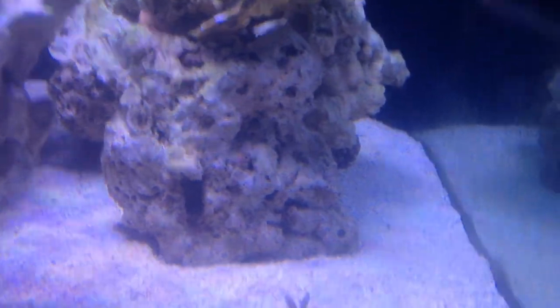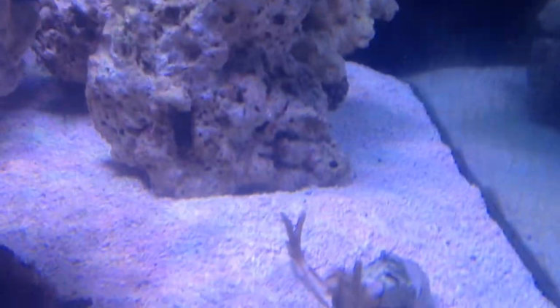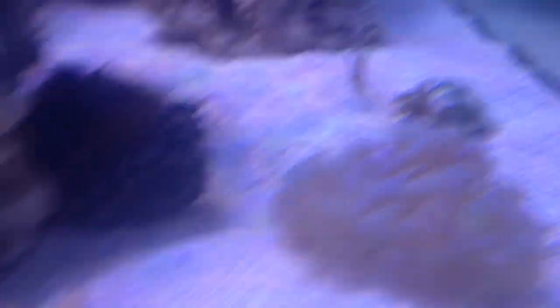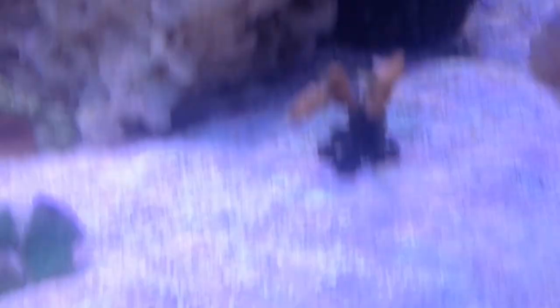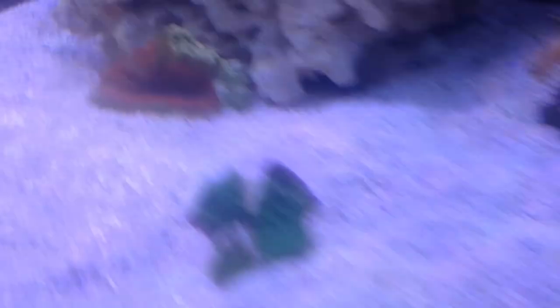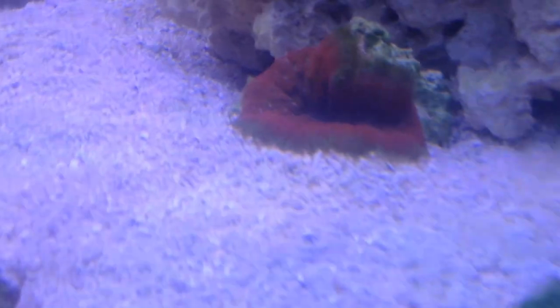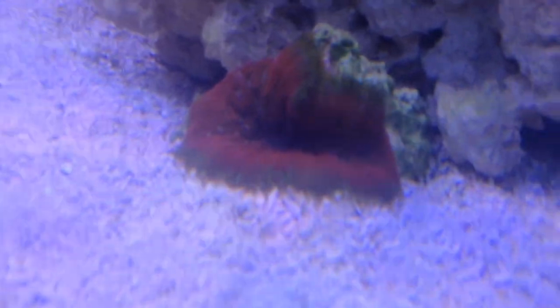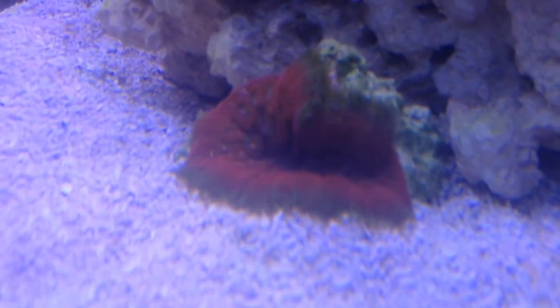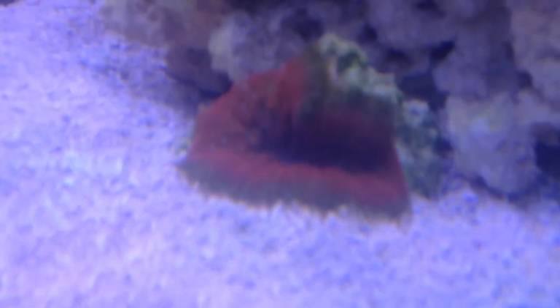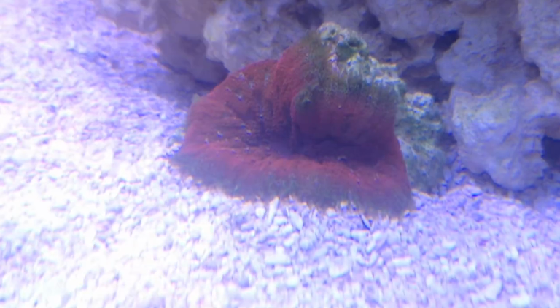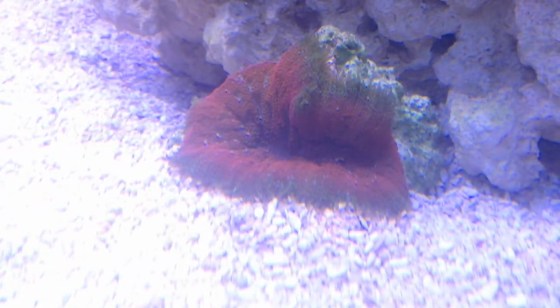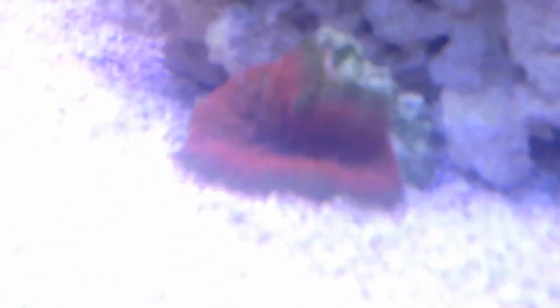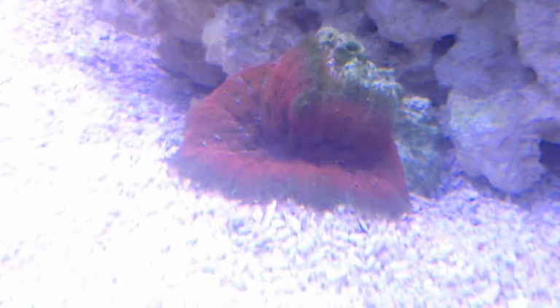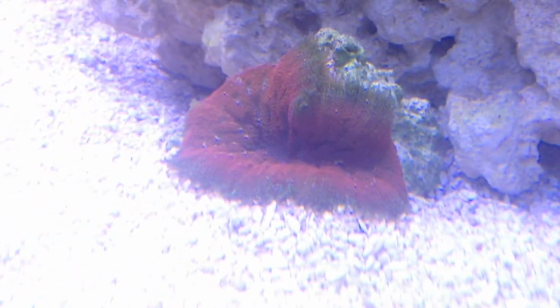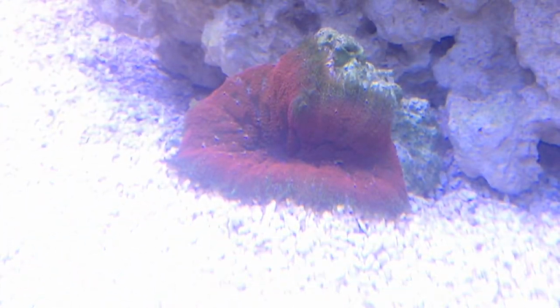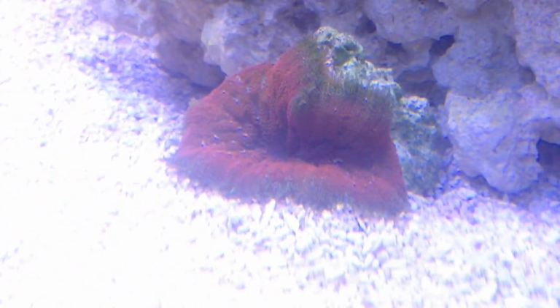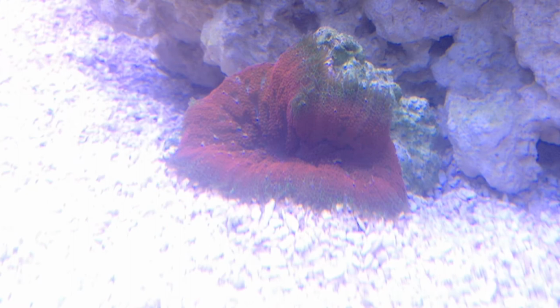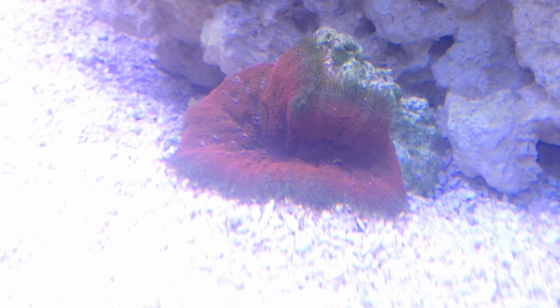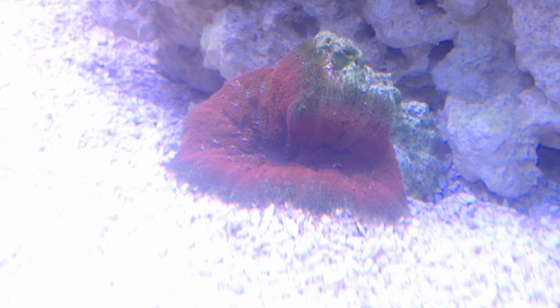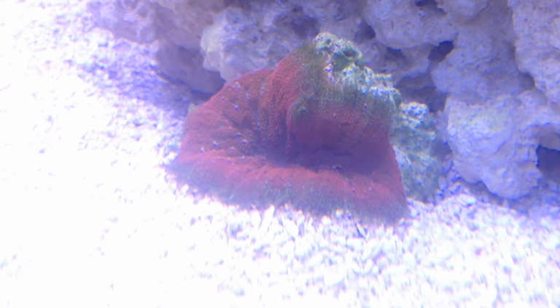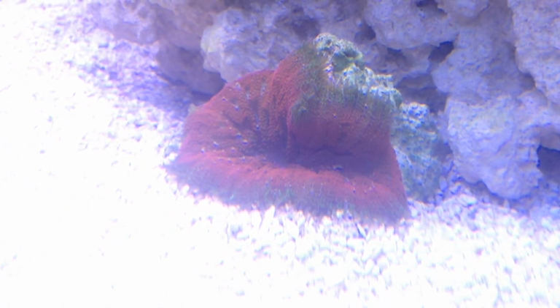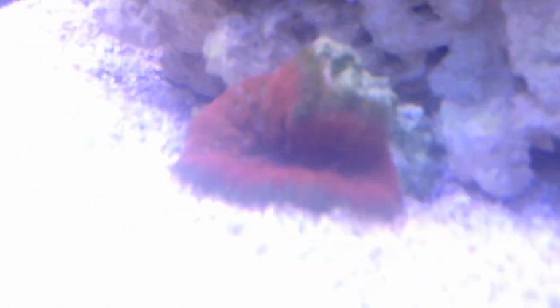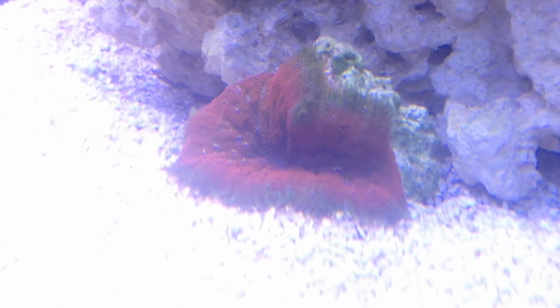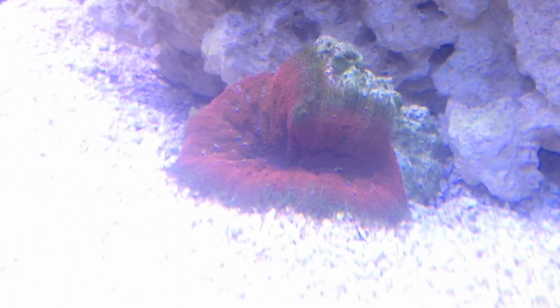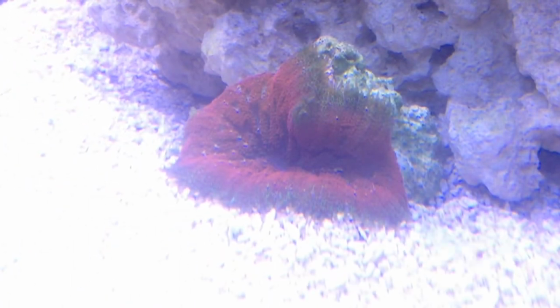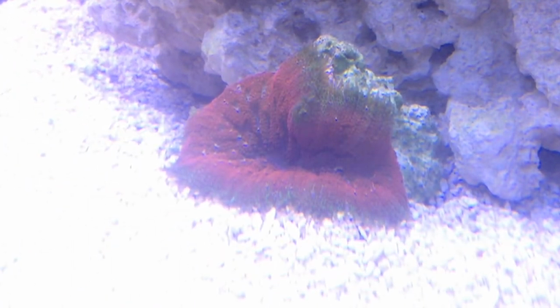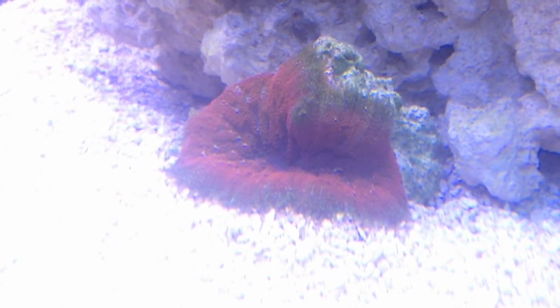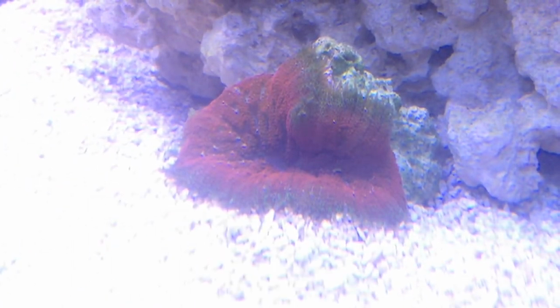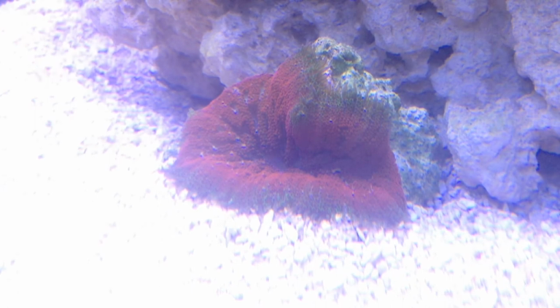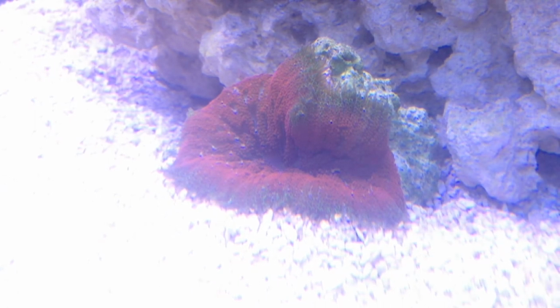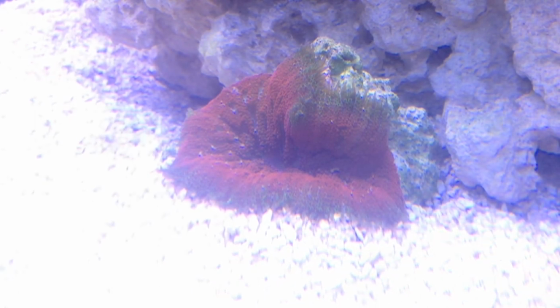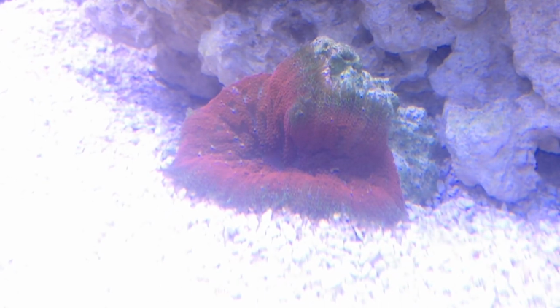And here's my mini maxi rainbow carpet anemone, for those of you that were asking about it. That's what it looks like — that's the one that was on the glass of the holding system.